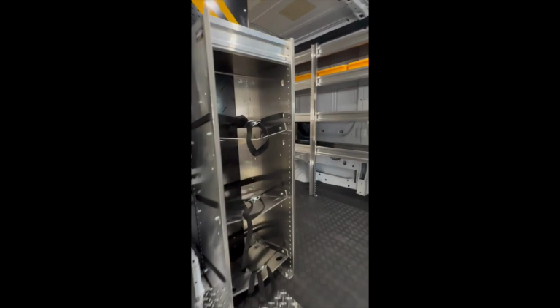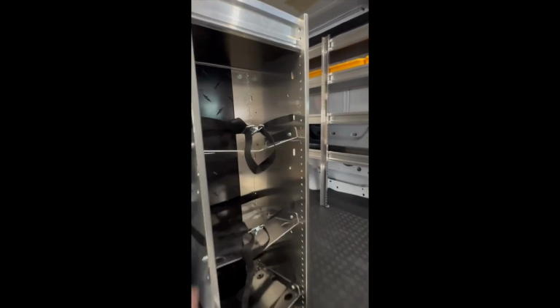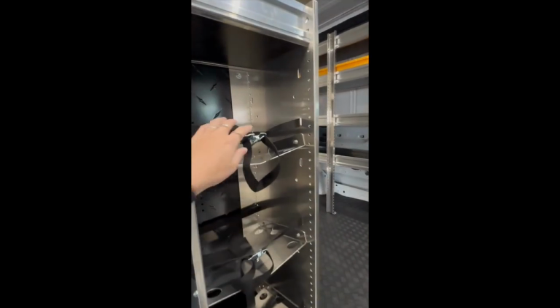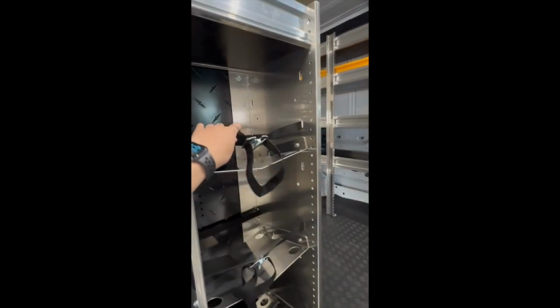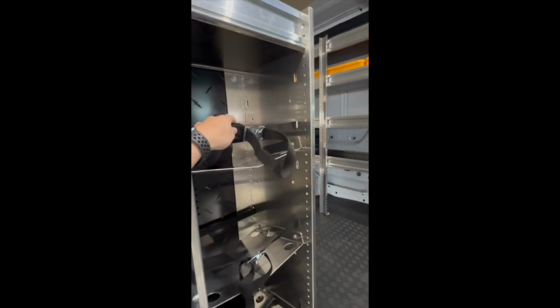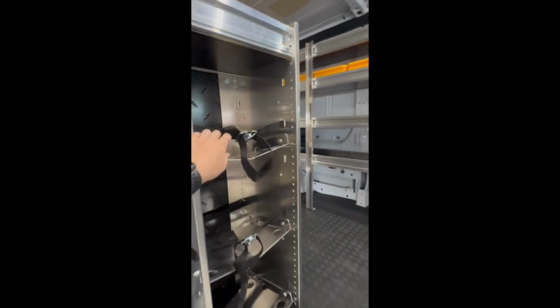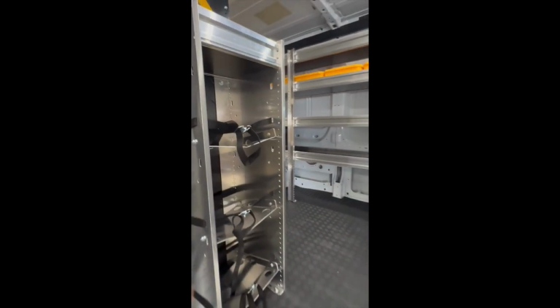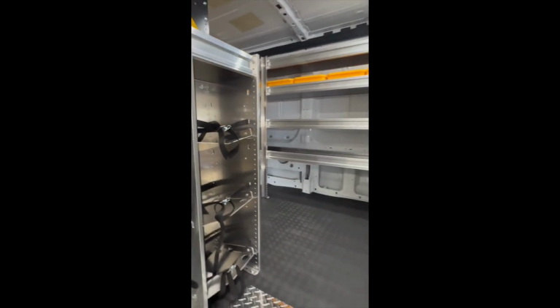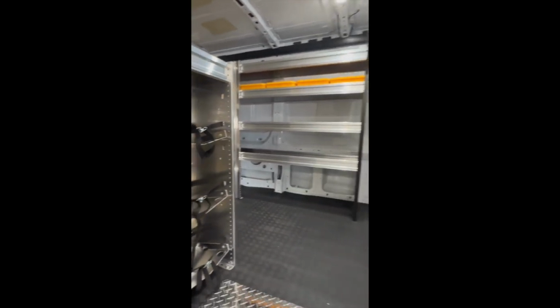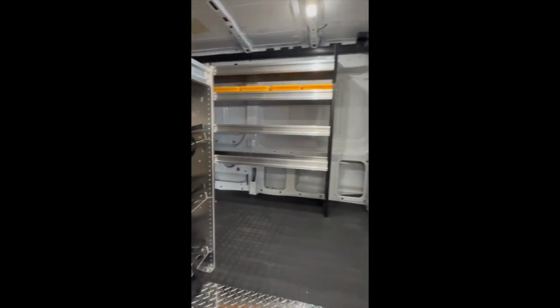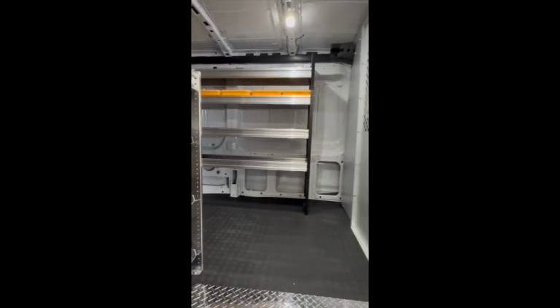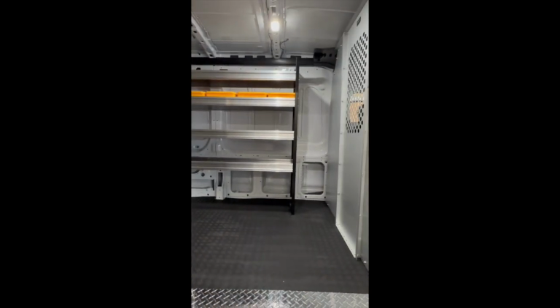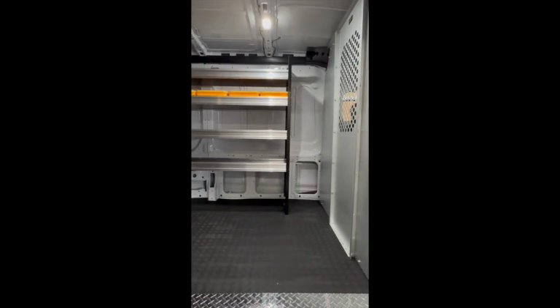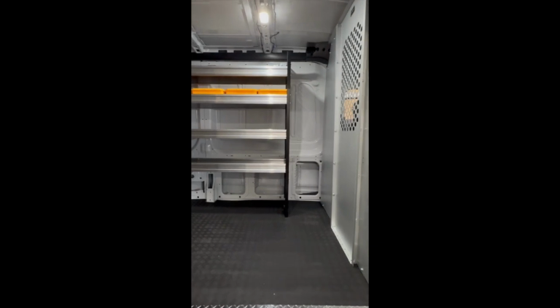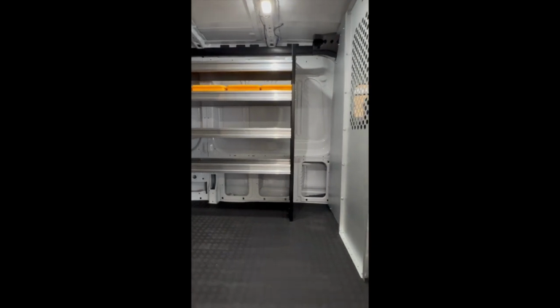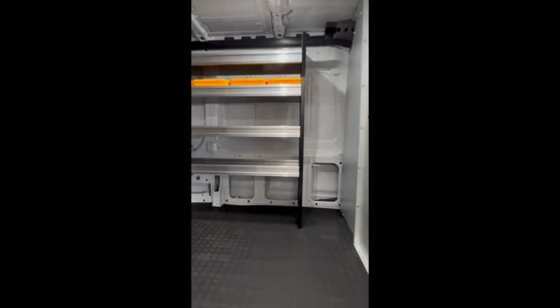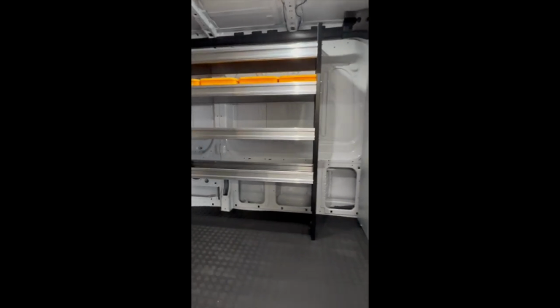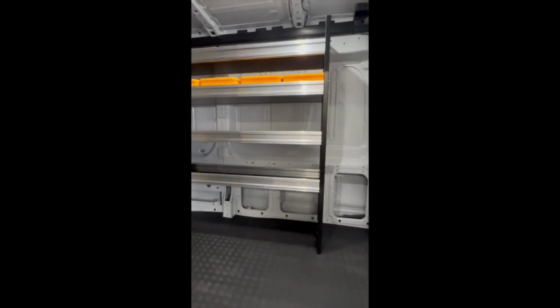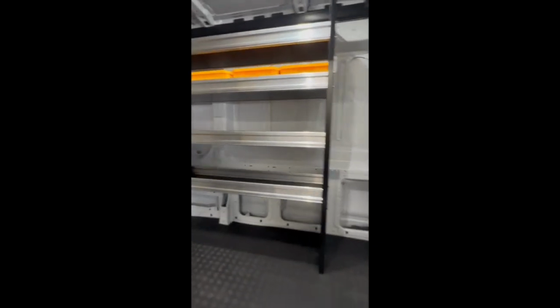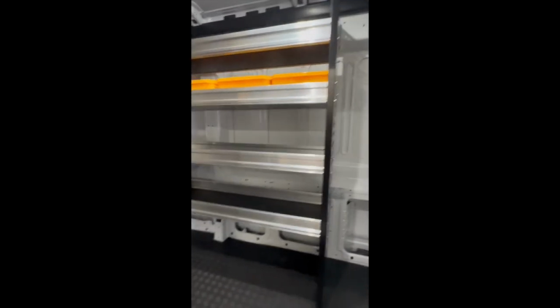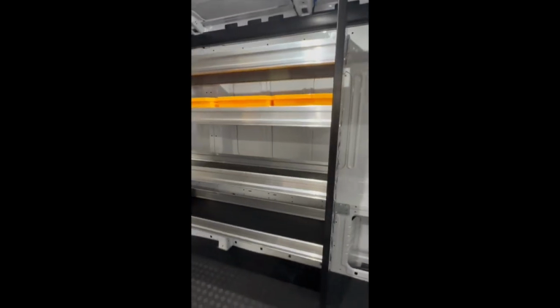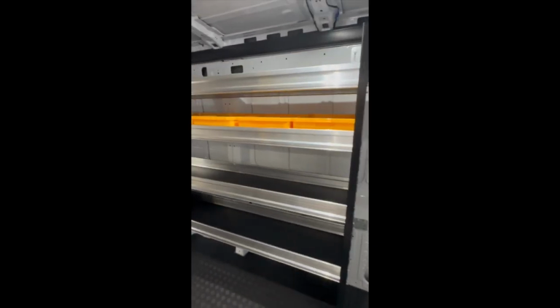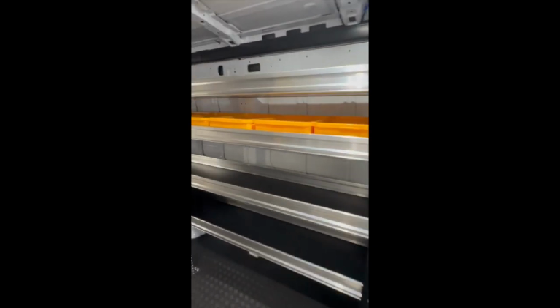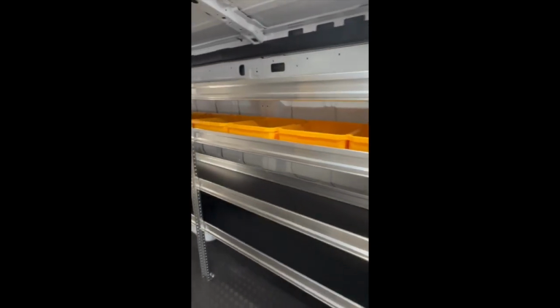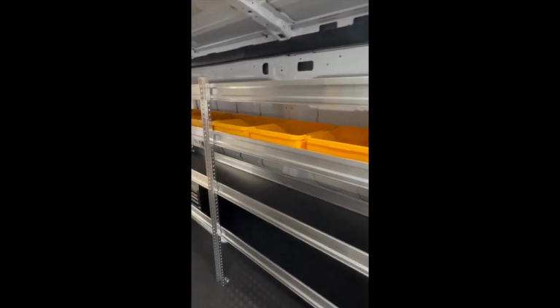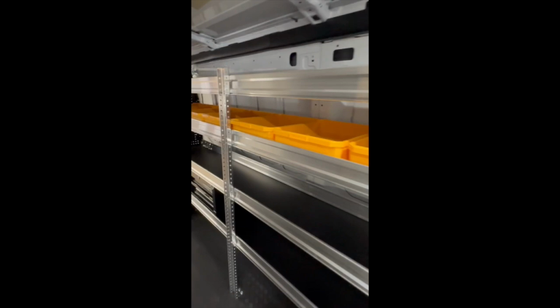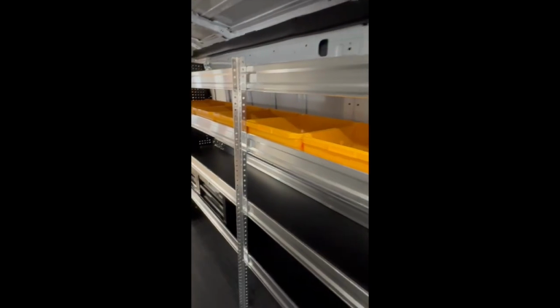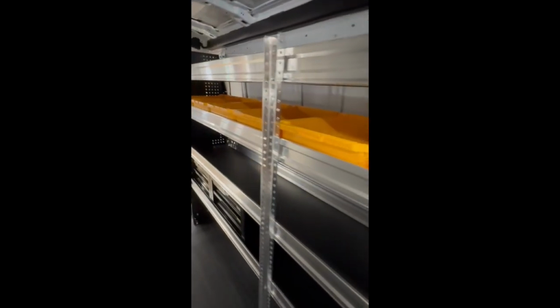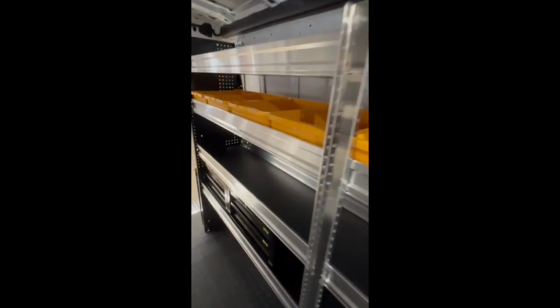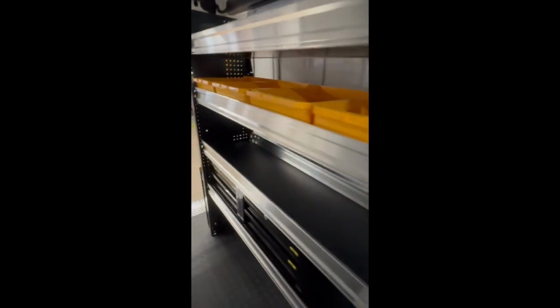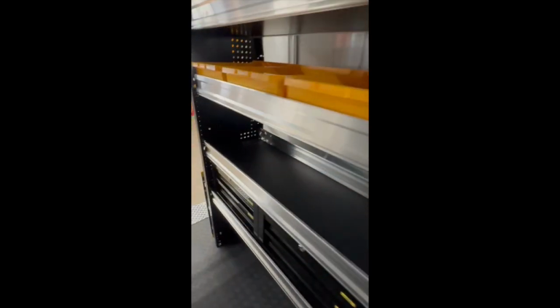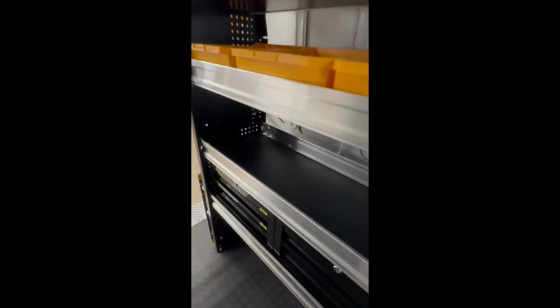An aluminum refrigerant tank rack by Ranger Design starts us off with a side door. Ranger Design shelving was accessorized with bins and two drawer units on the driver's side and a door kit on the passenger side.